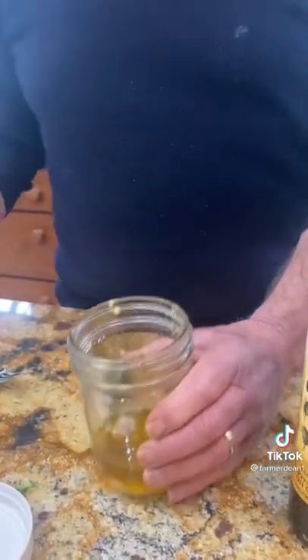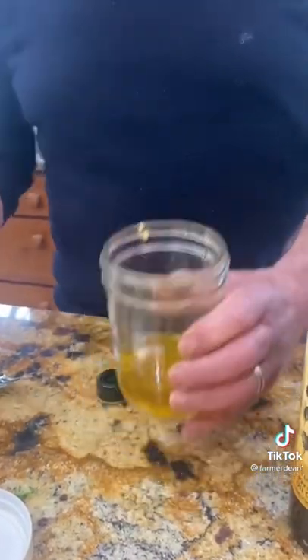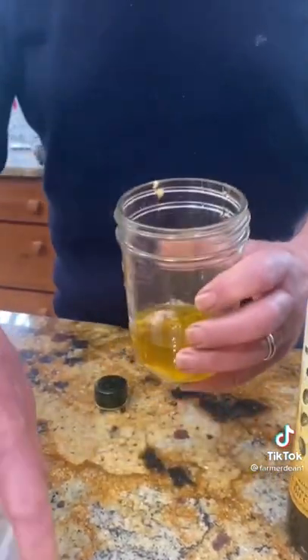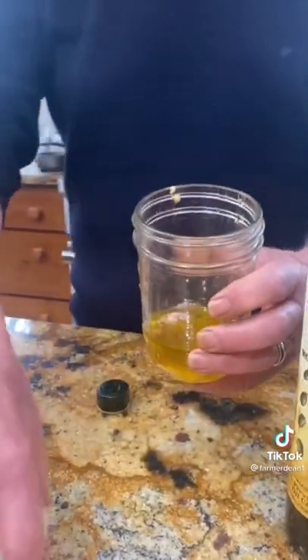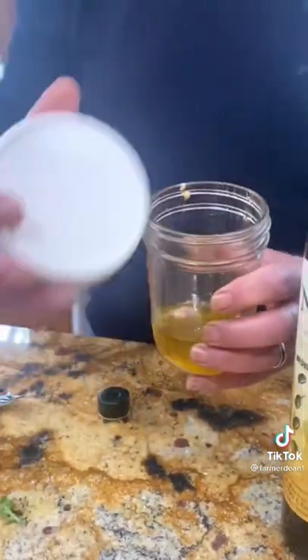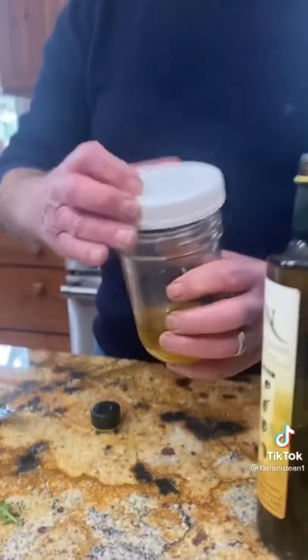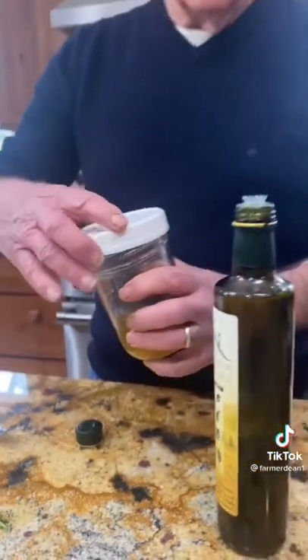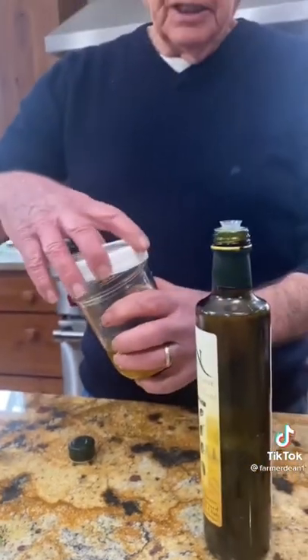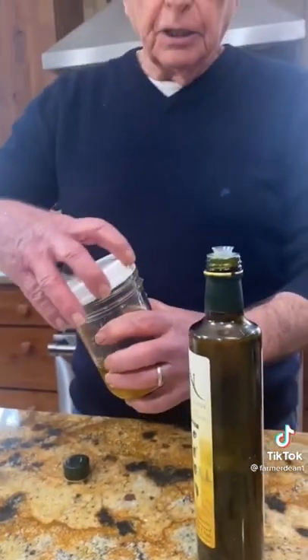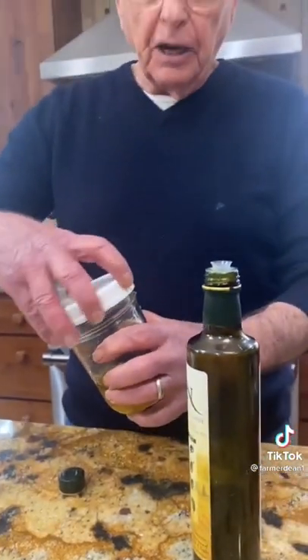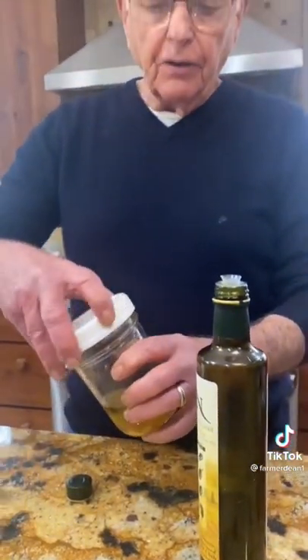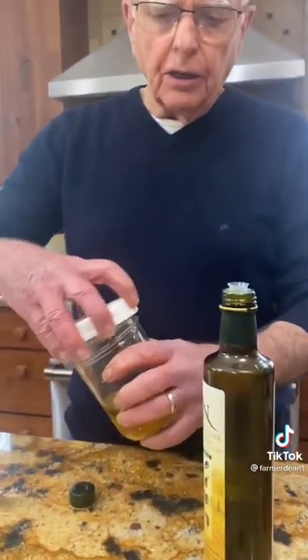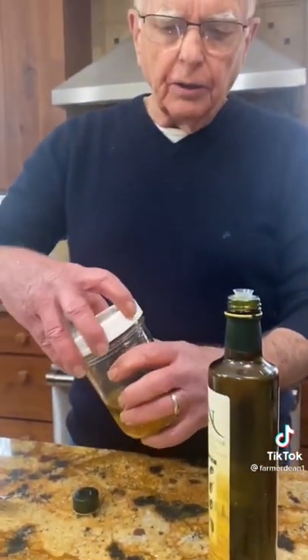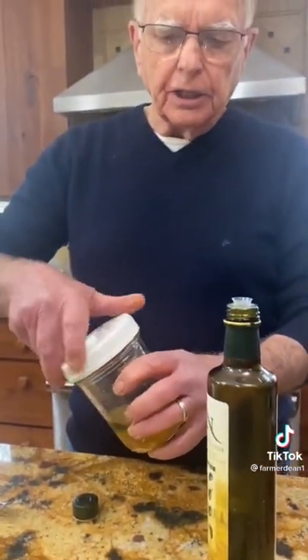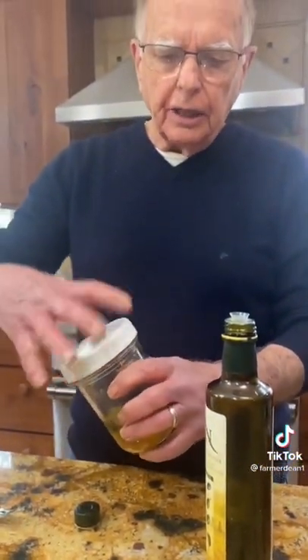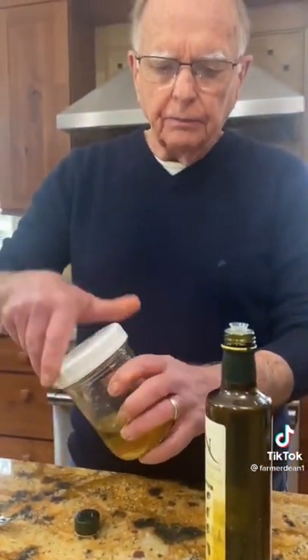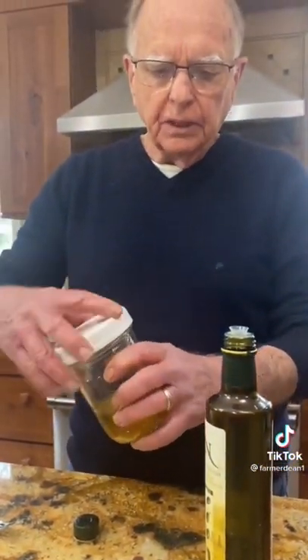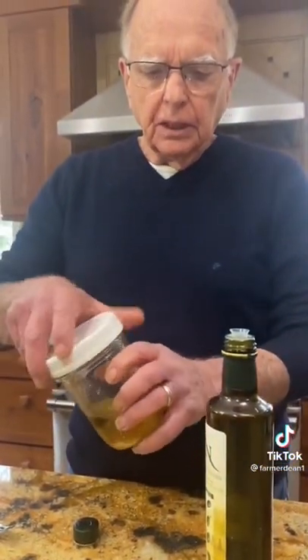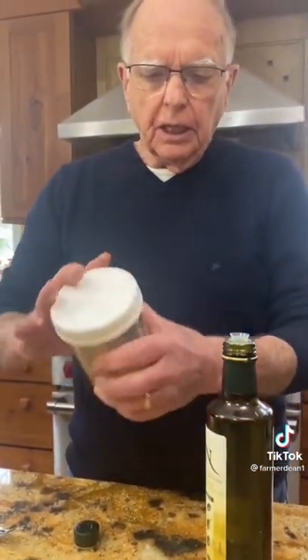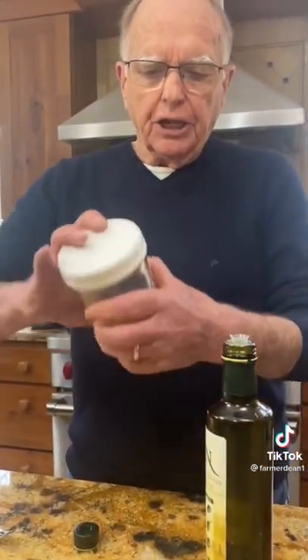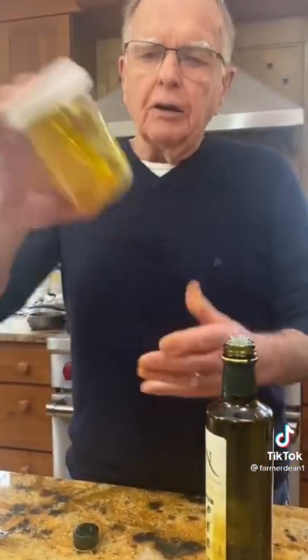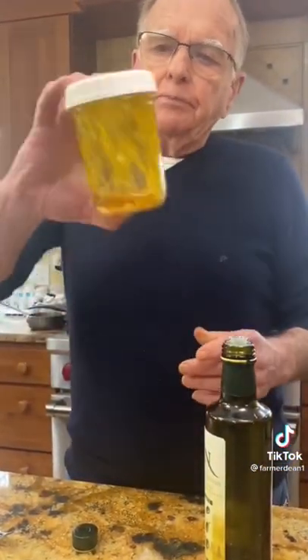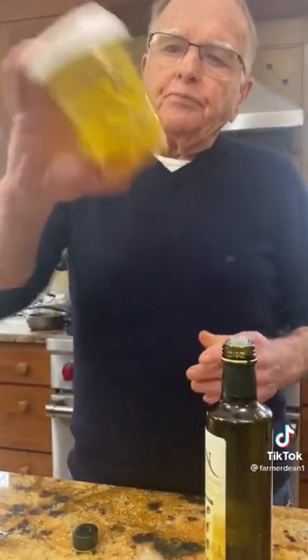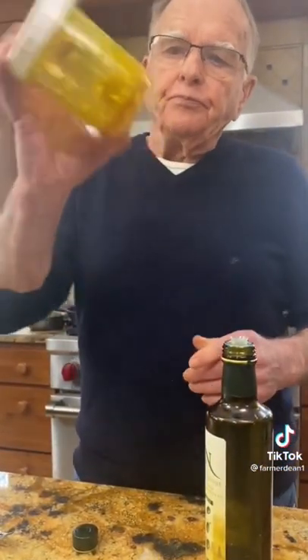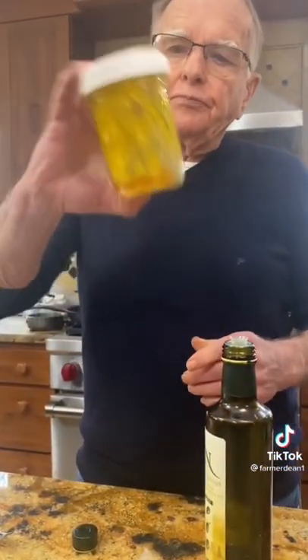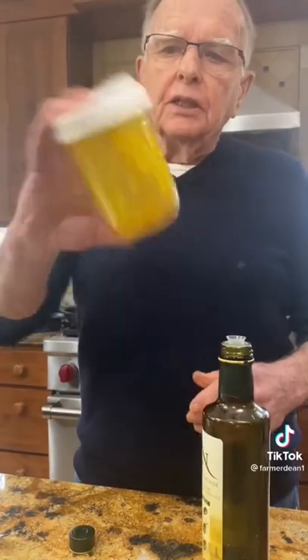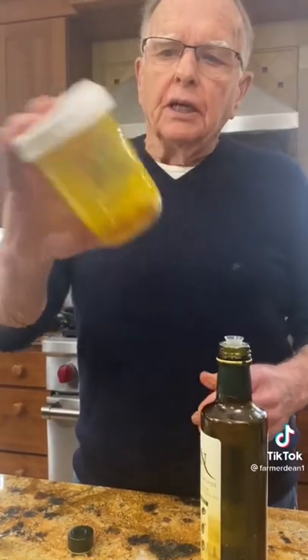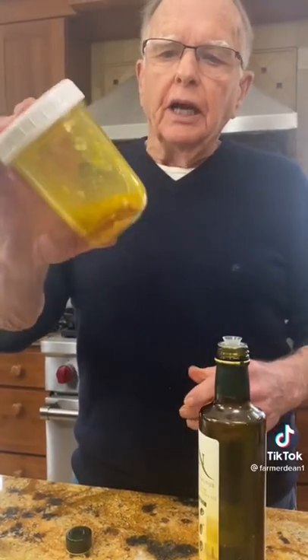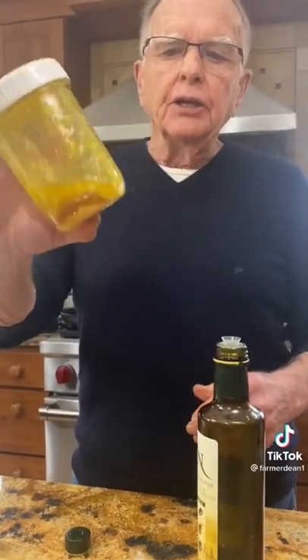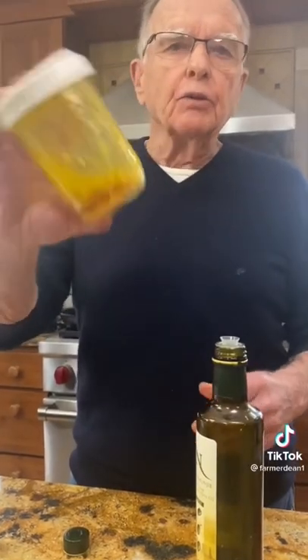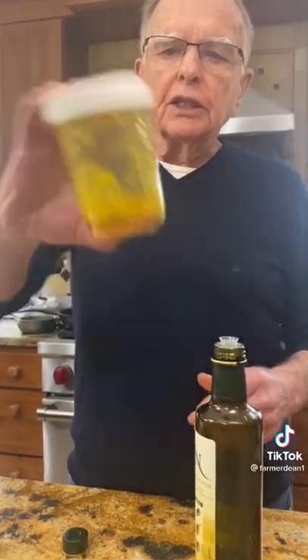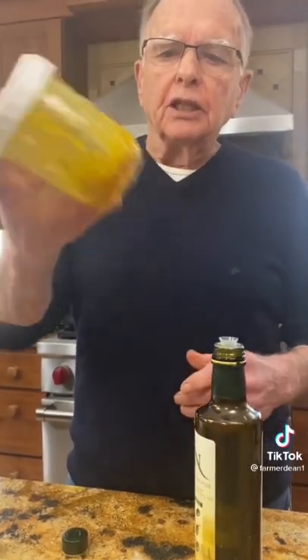This is how easy it is. You just put everything, all the ingredients together. Shake it up, and your dressing's done.